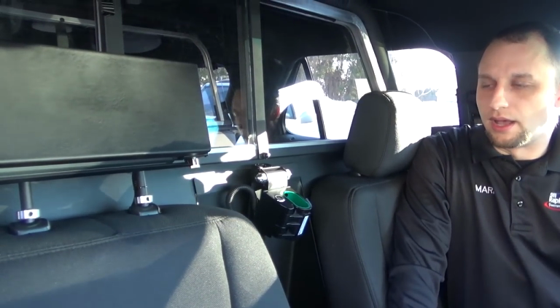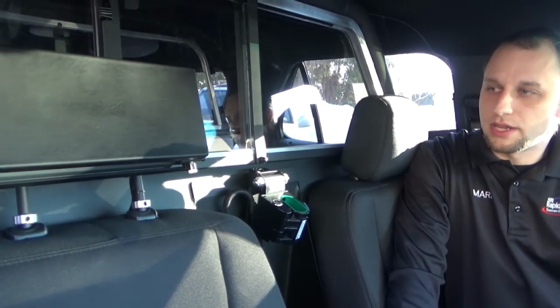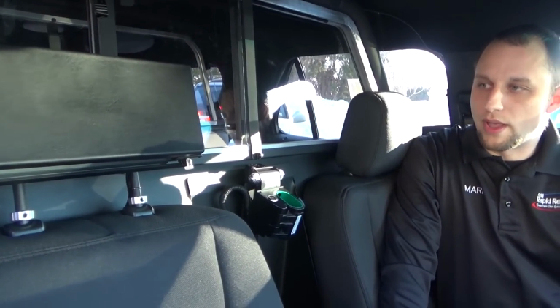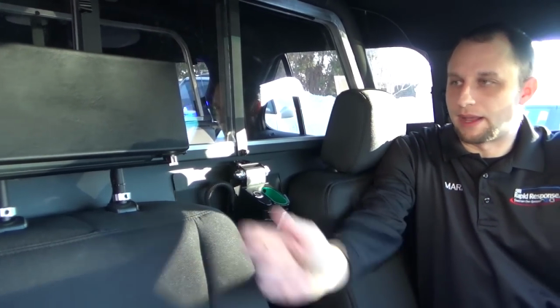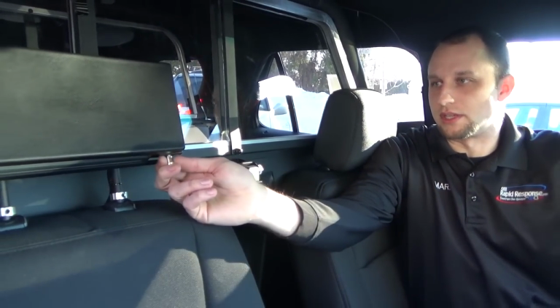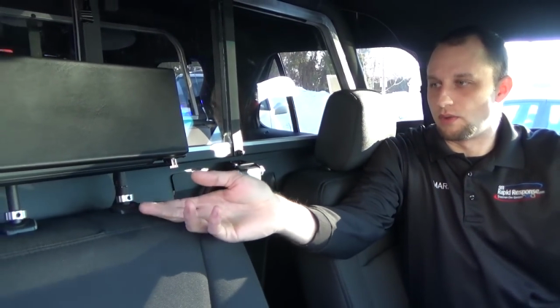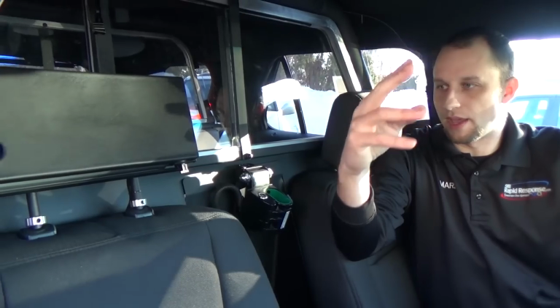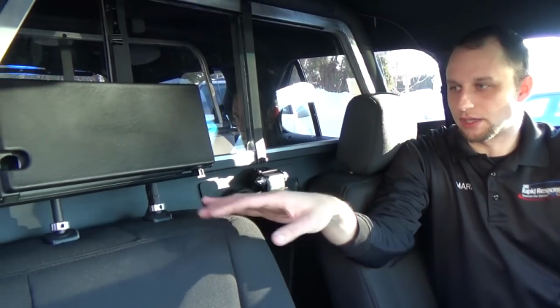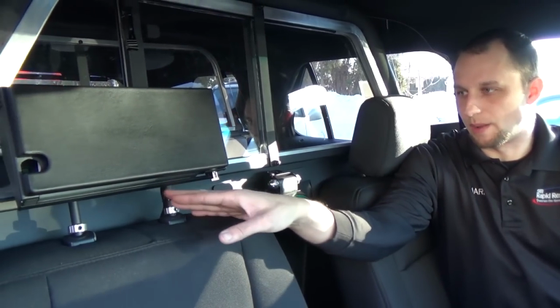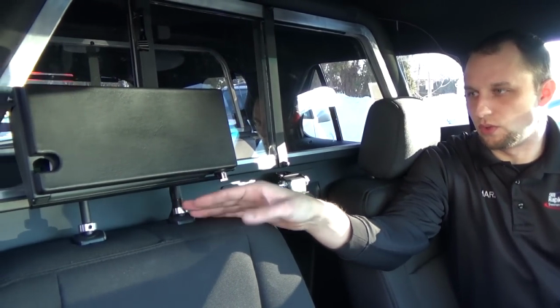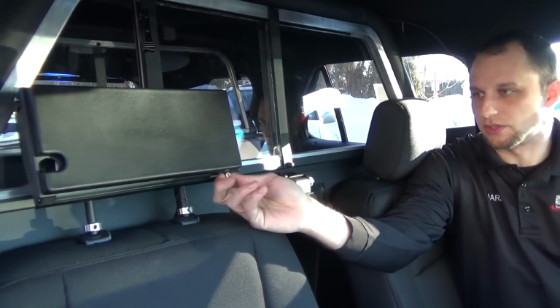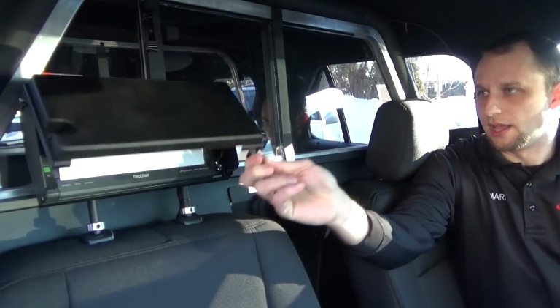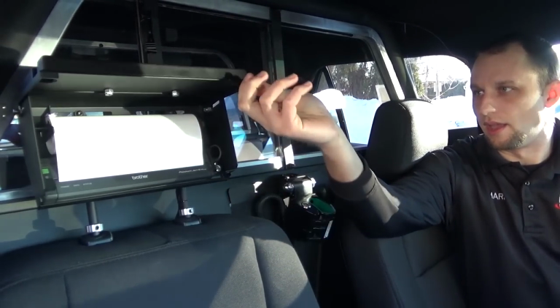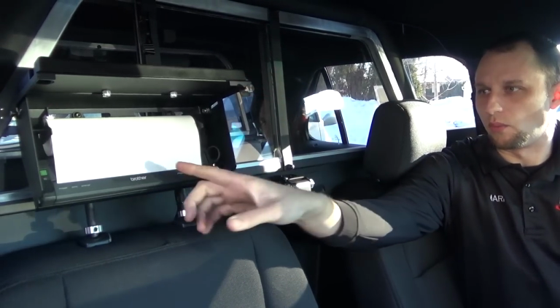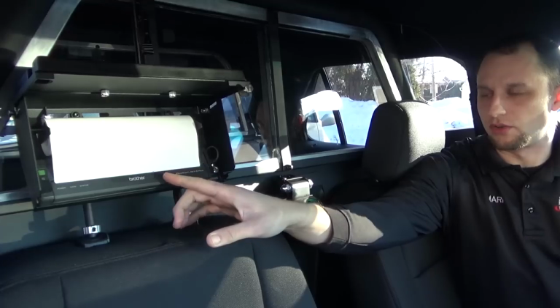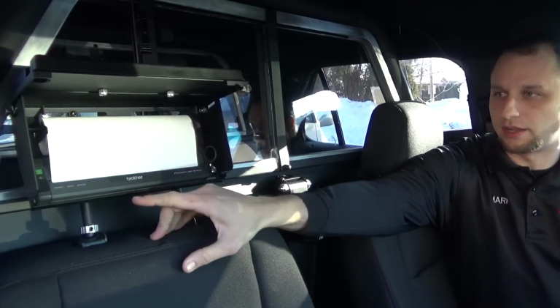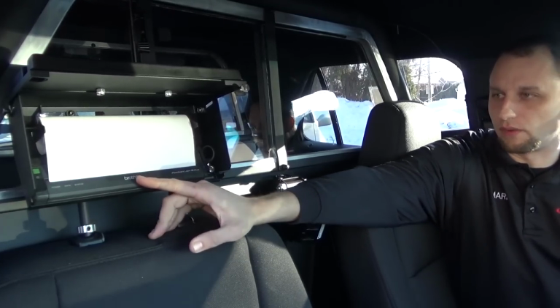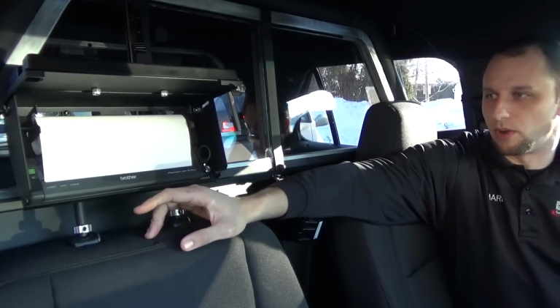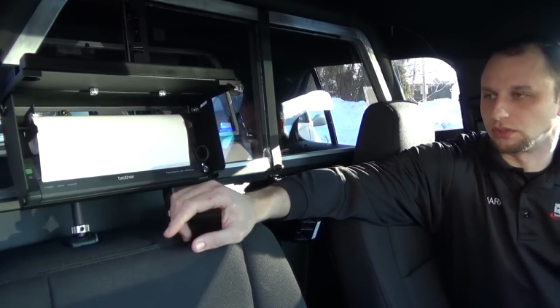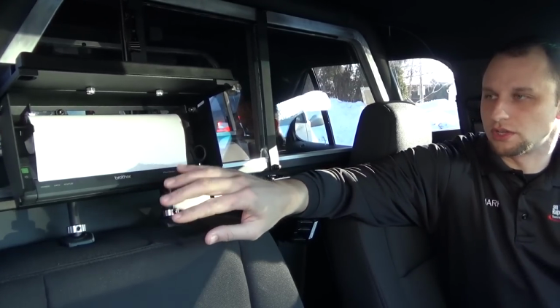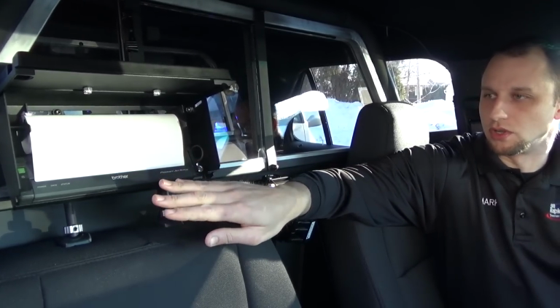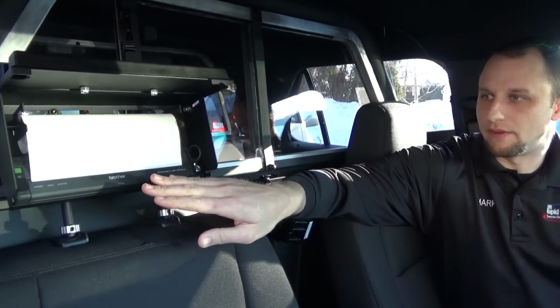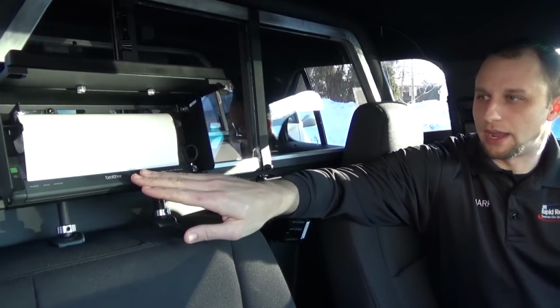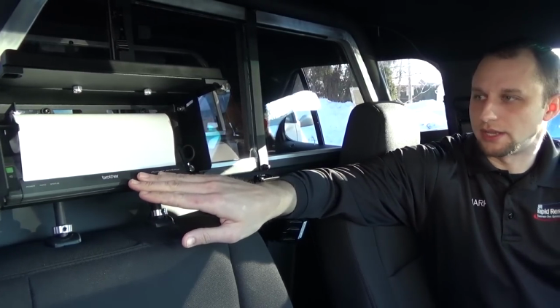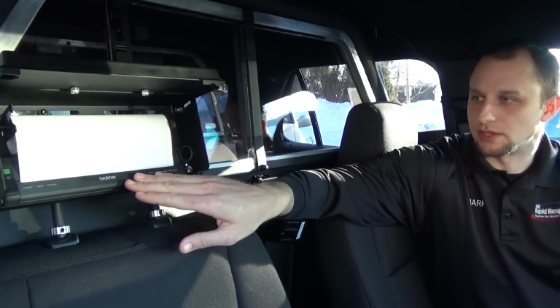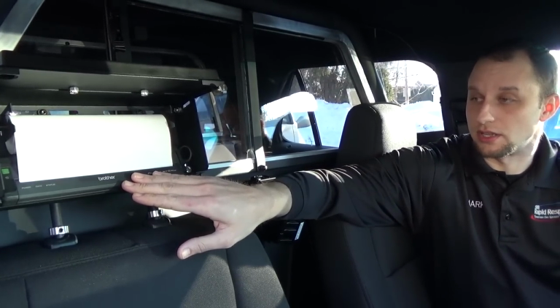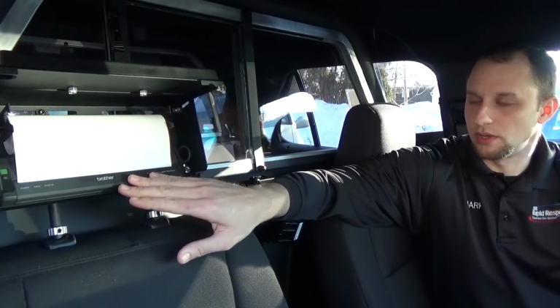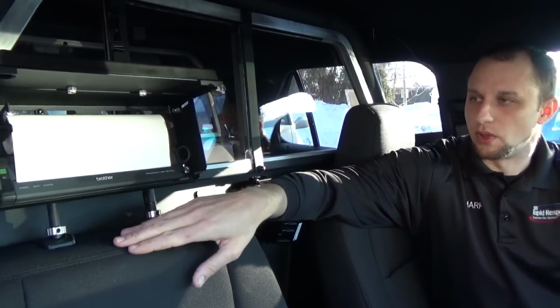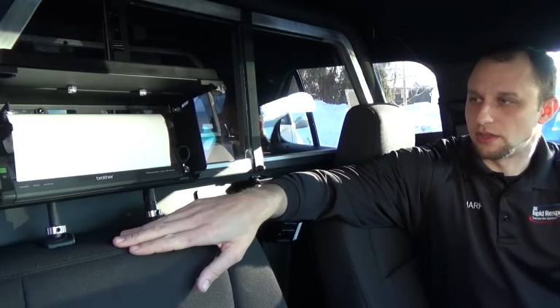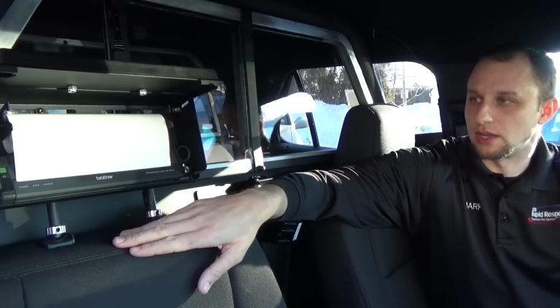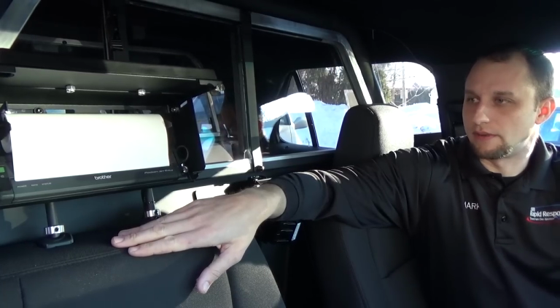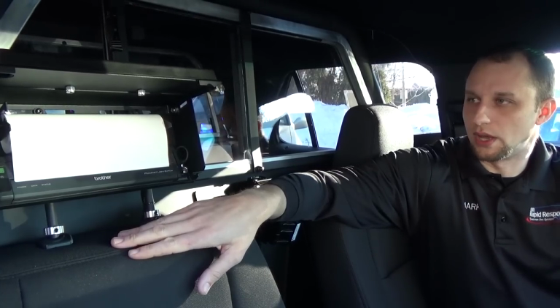A unique way to mount these is we remove the headrest — it comes with new pins. We are a direct dealer for Brother Mobile Solutions, so you have a PocketJet 6 in this one. We also sell the PocketJet 7 as well.